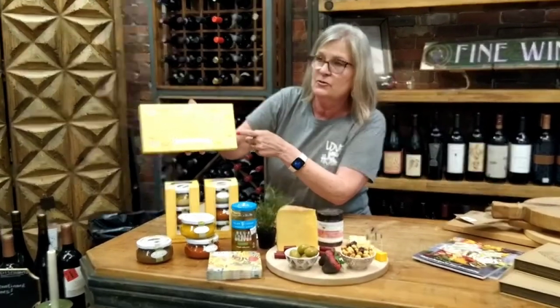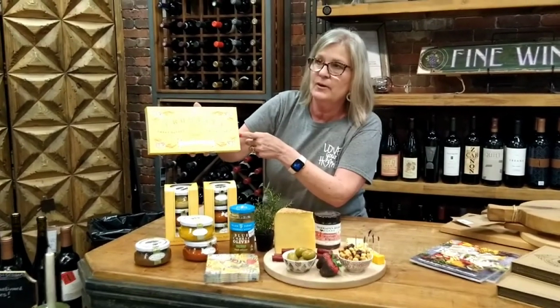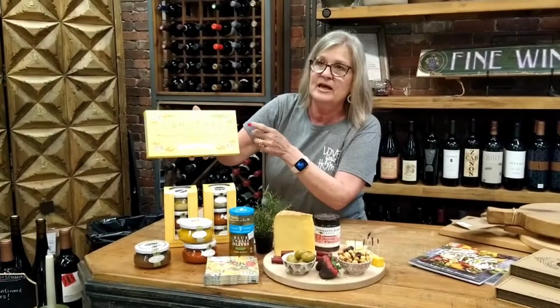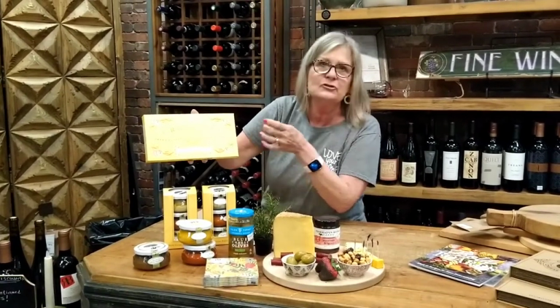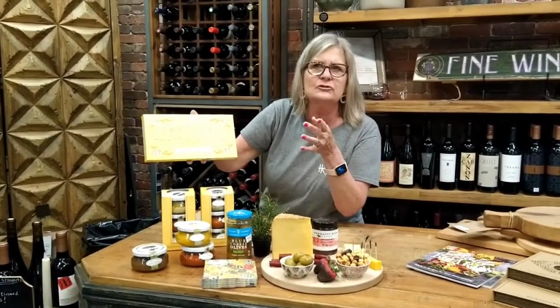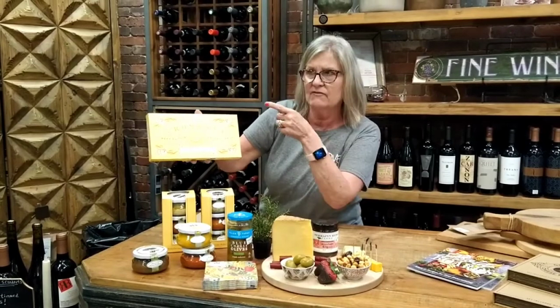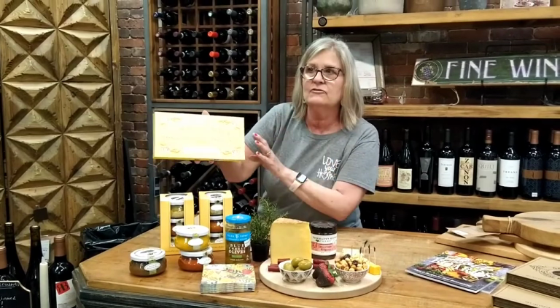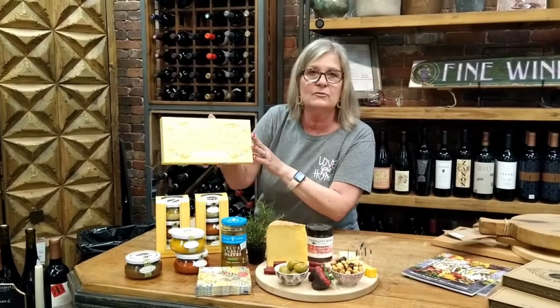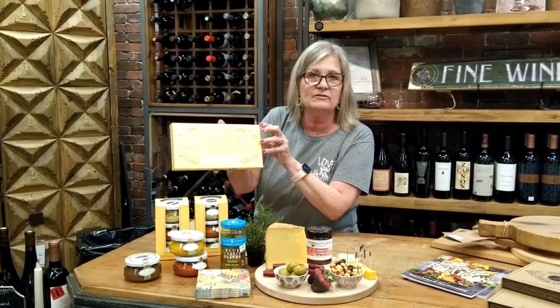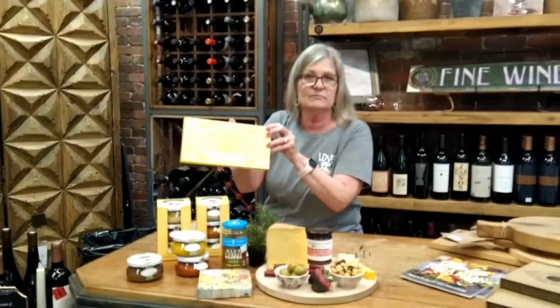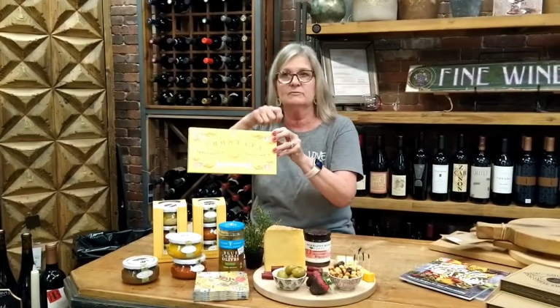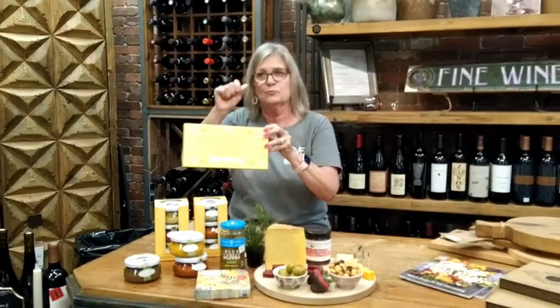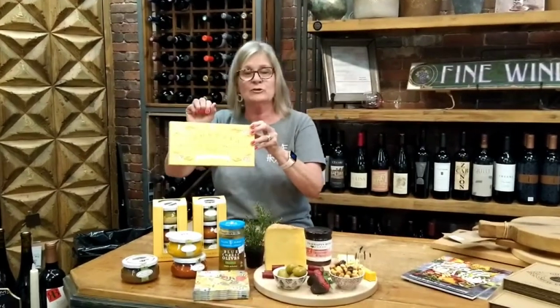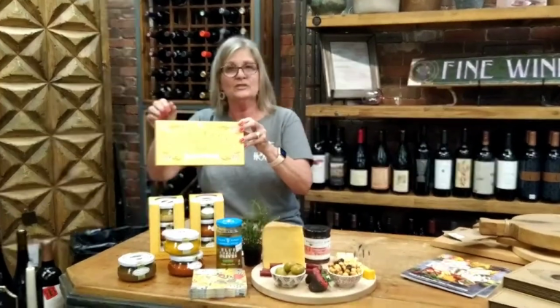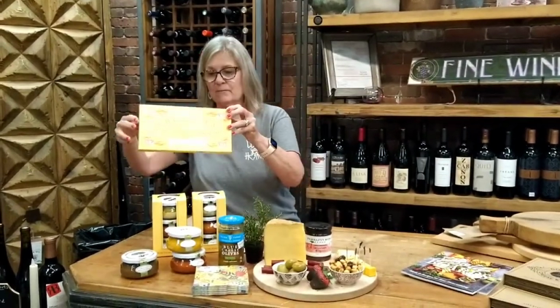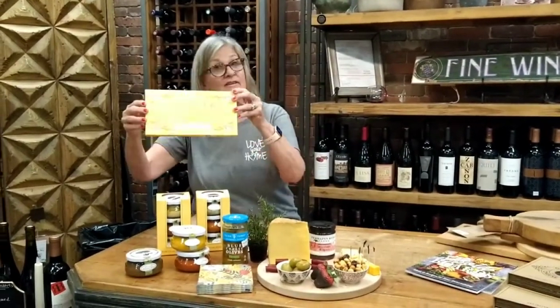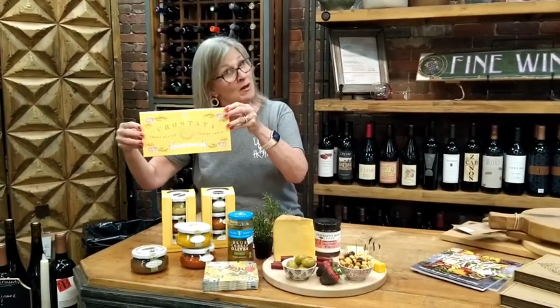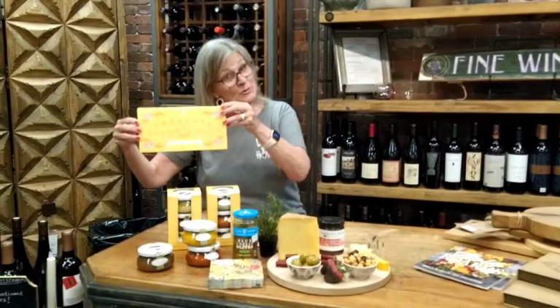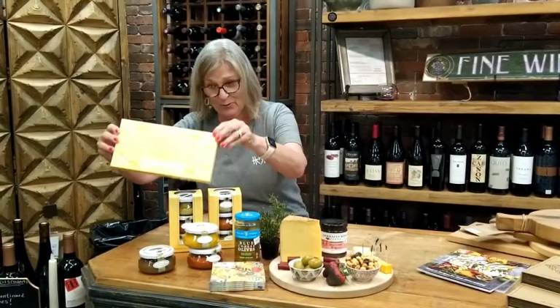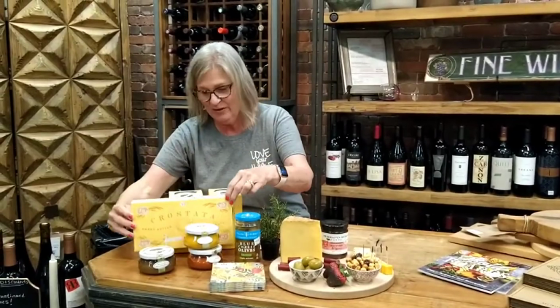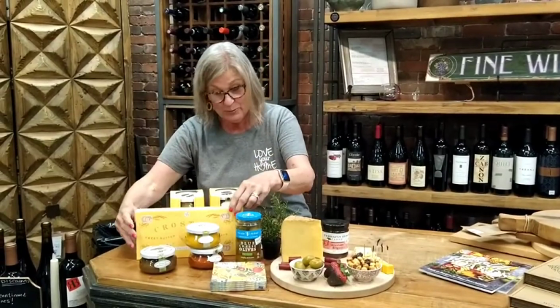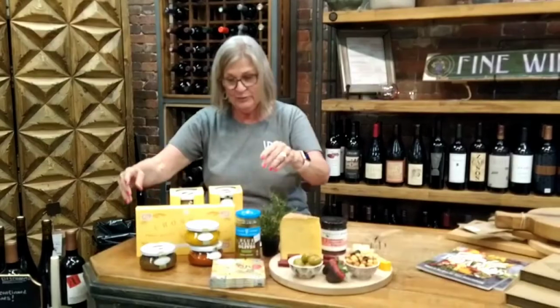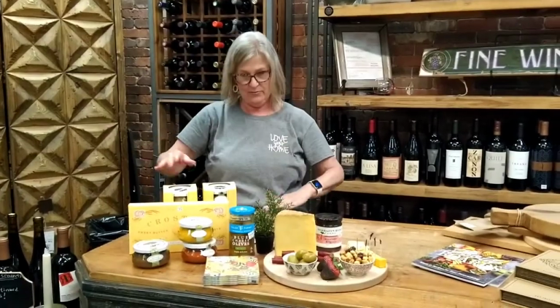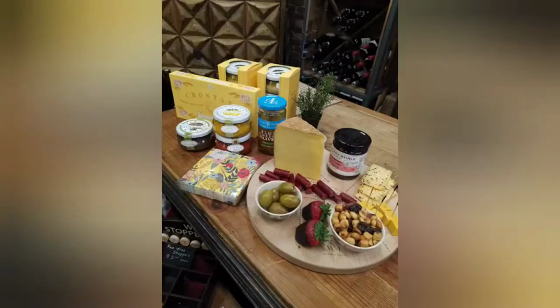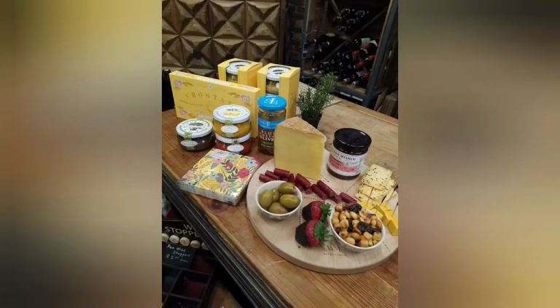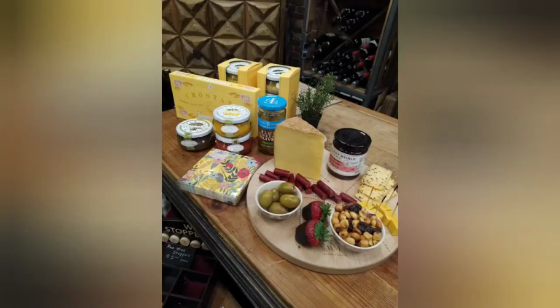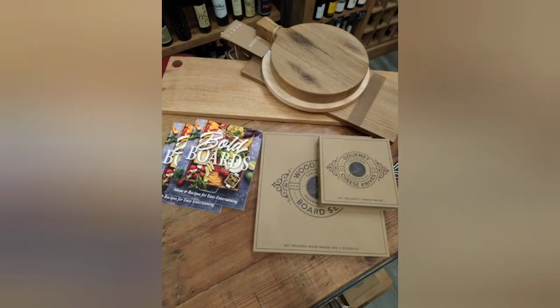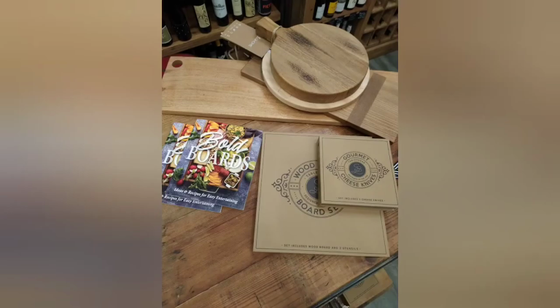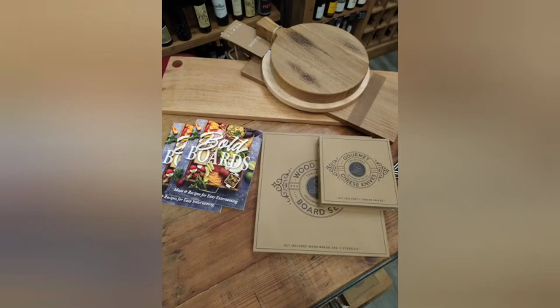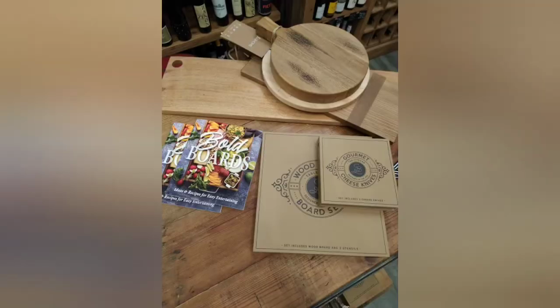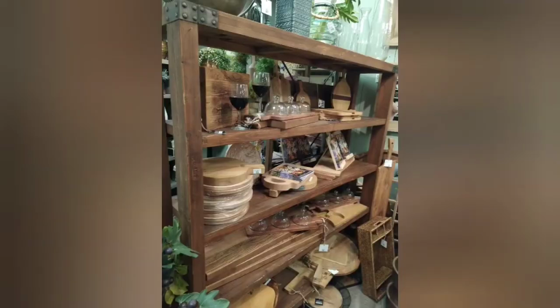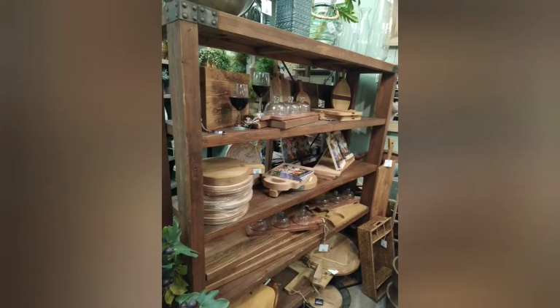Also, lemon curd — we have that over there with whipped cream on top. These are poppables also — pop right in your mouth.